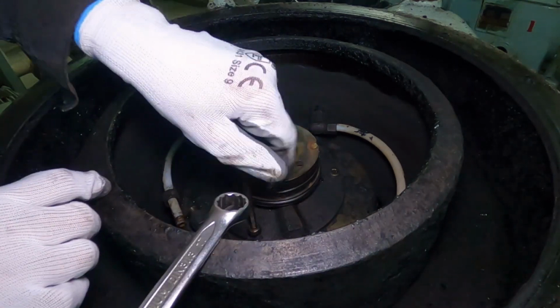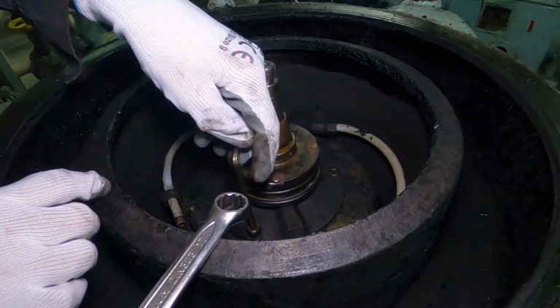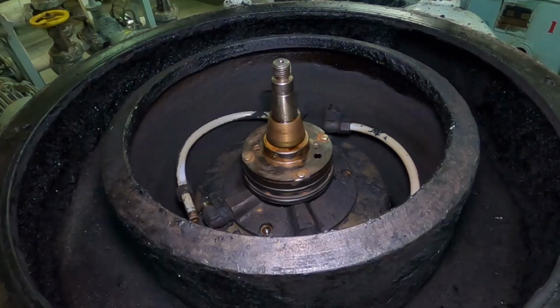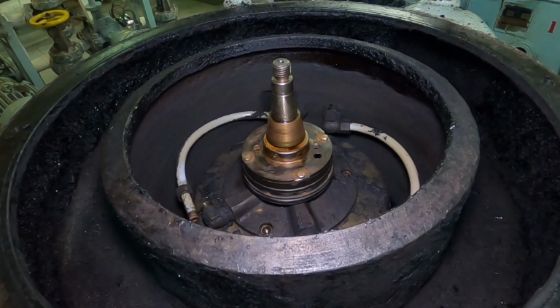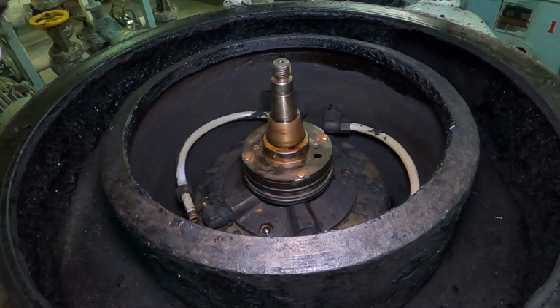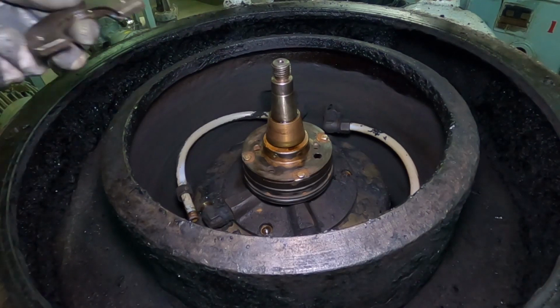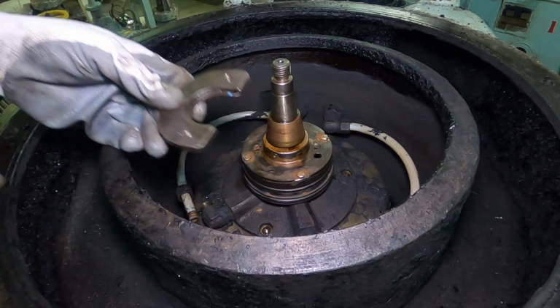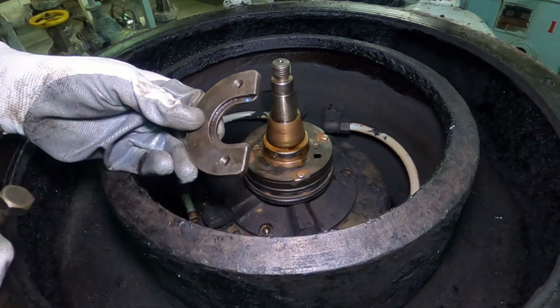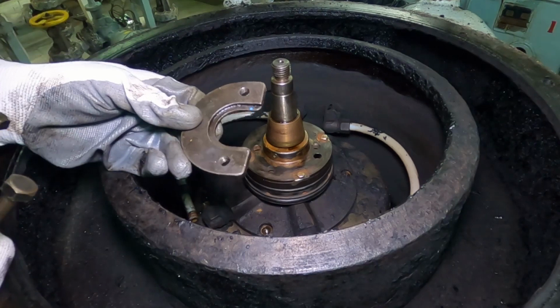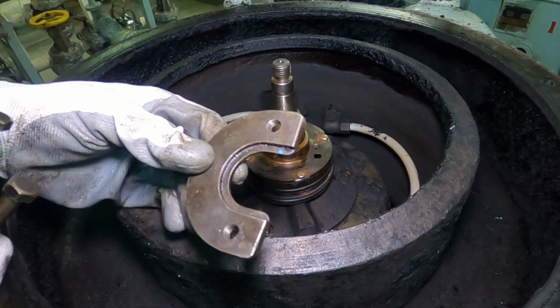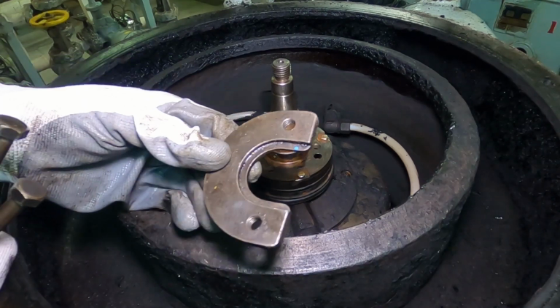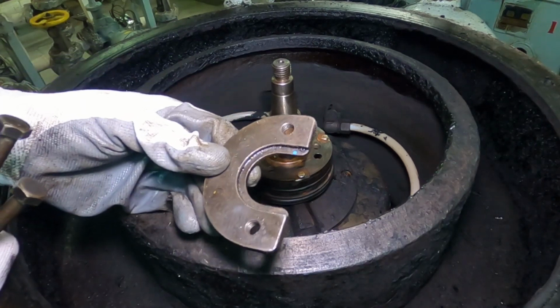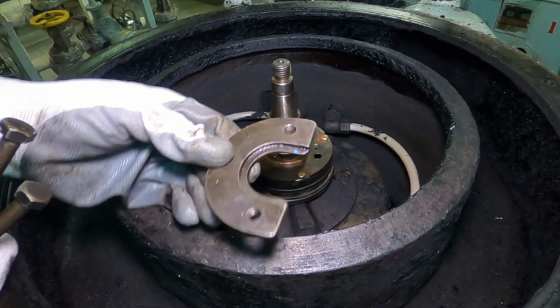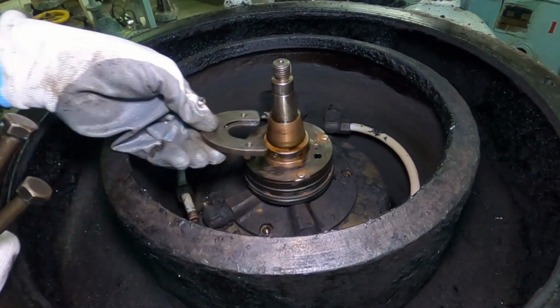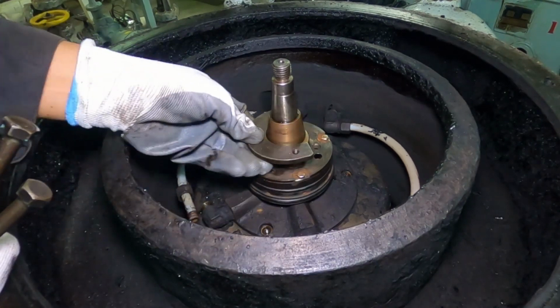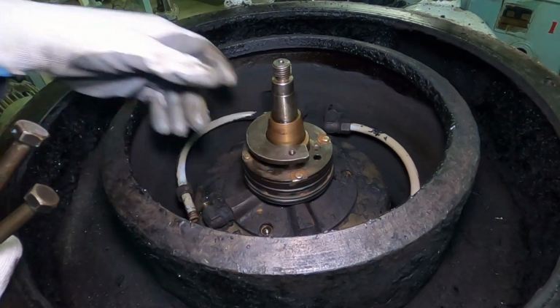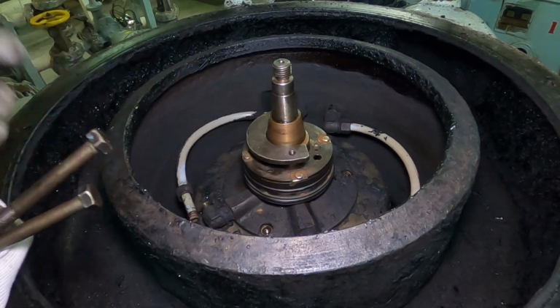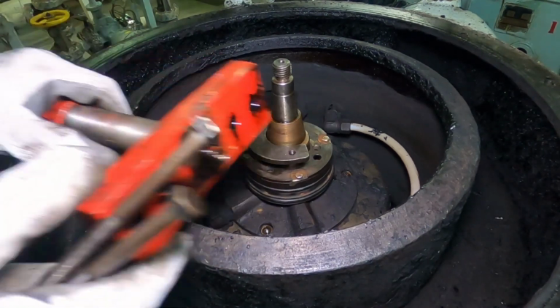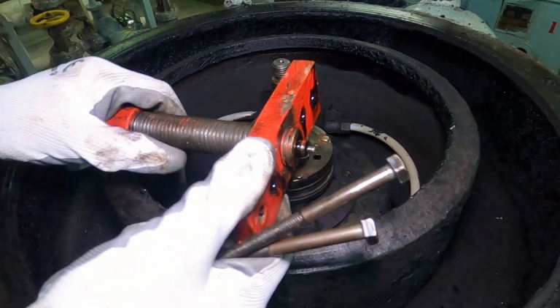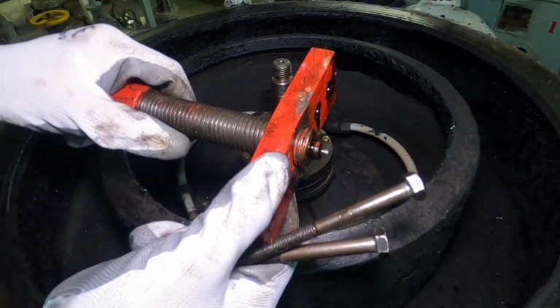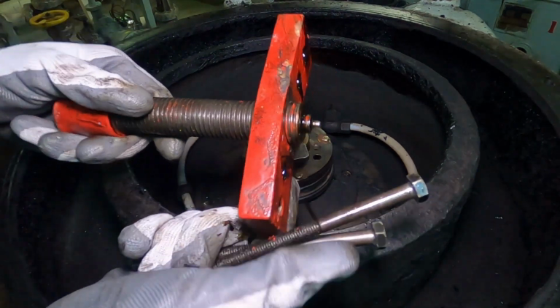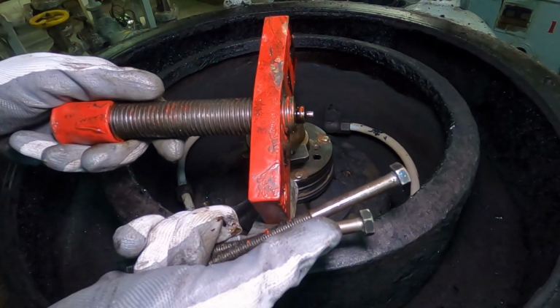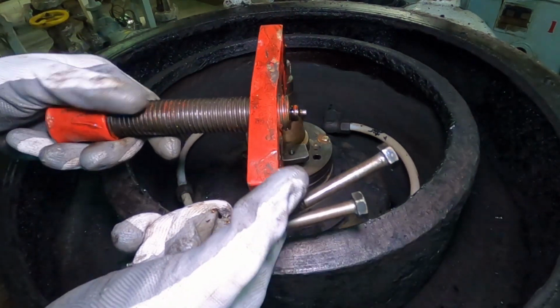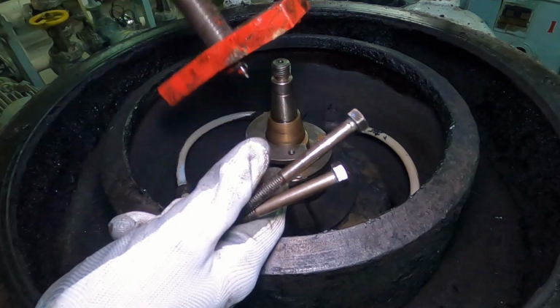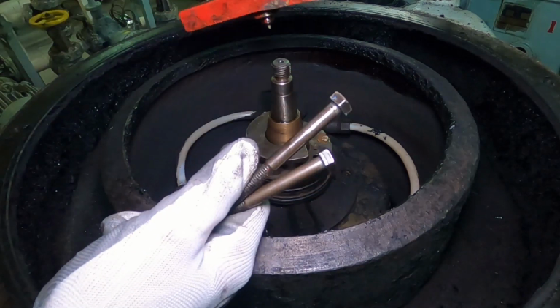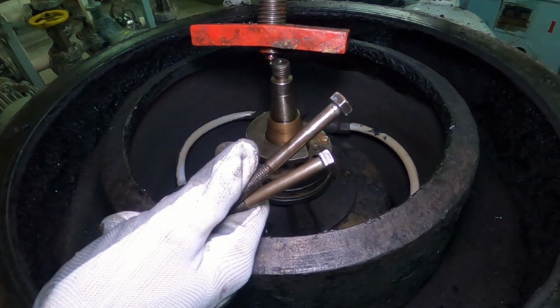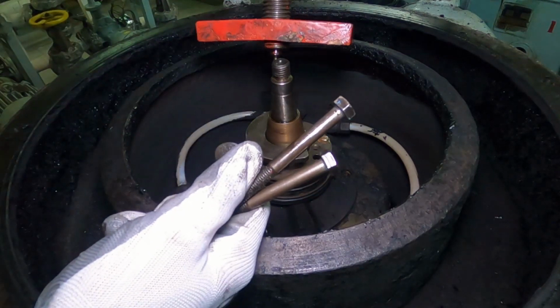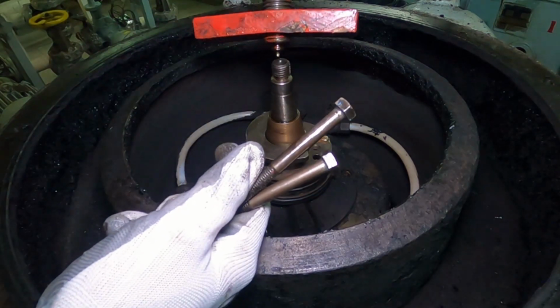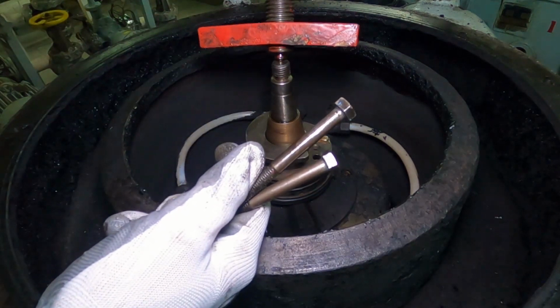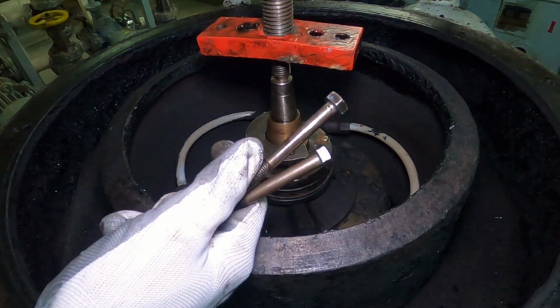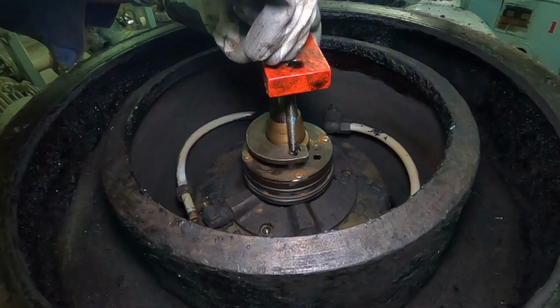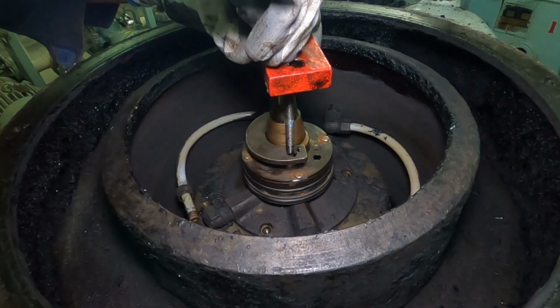We will use this special tool provided to pull the bowl bush. Look closely and pay attention to details — it may seem easy by watching, but it is different in the actual process.